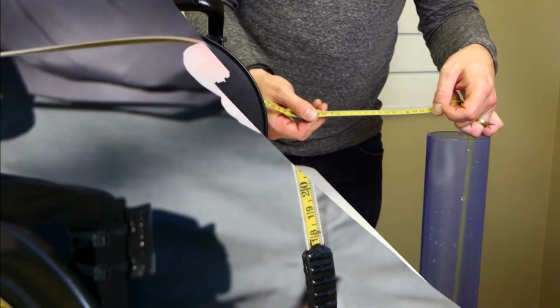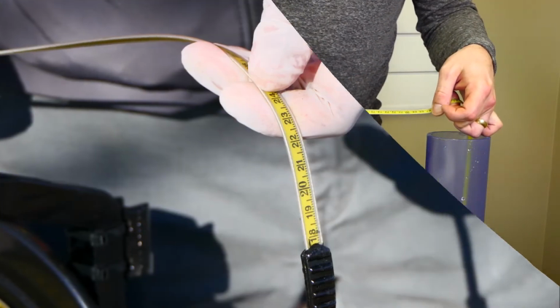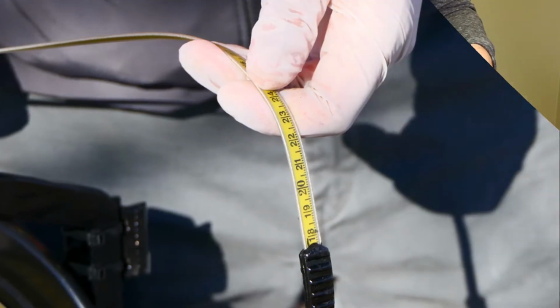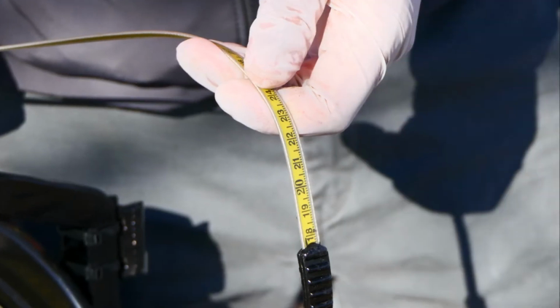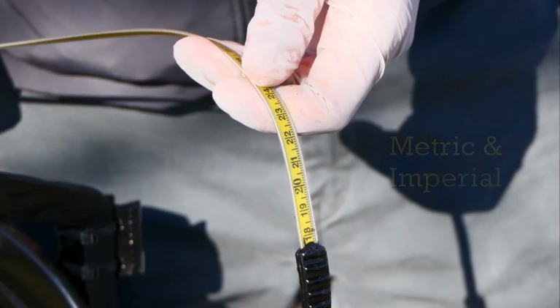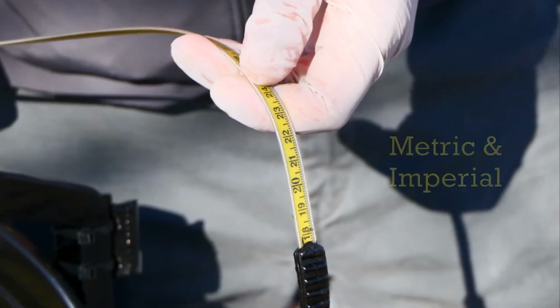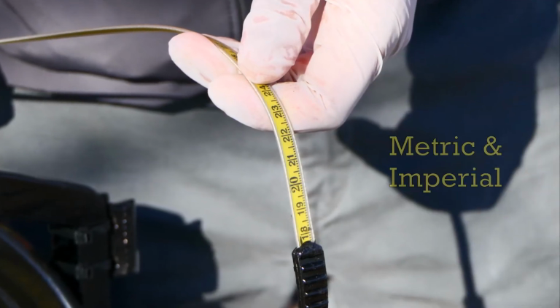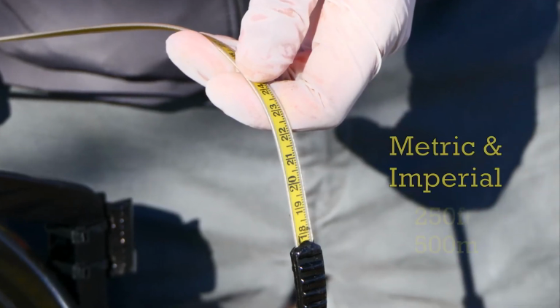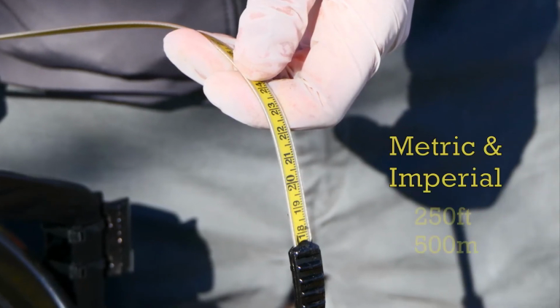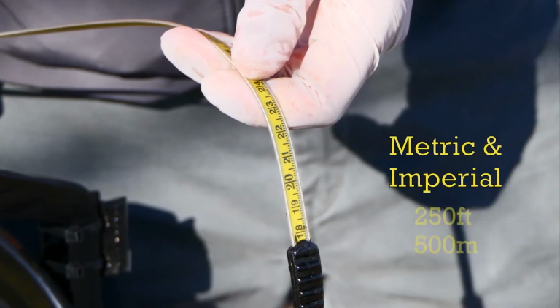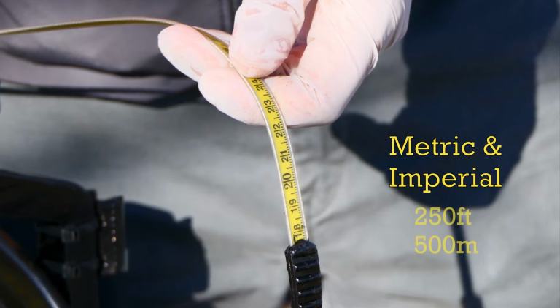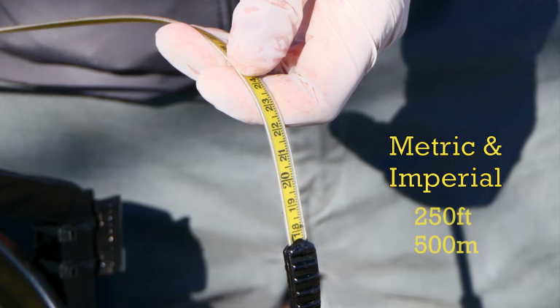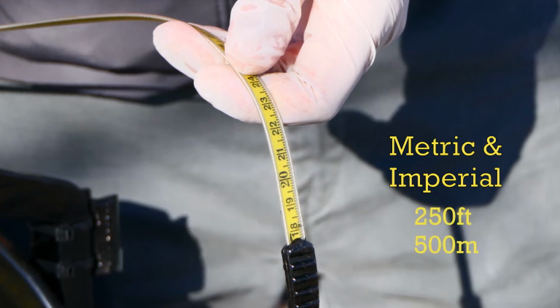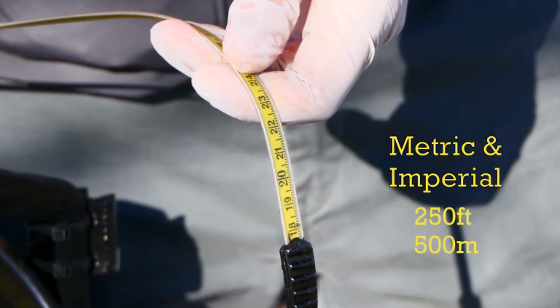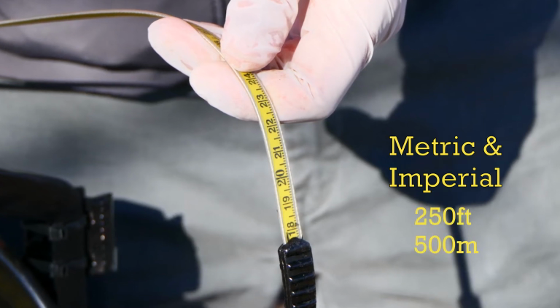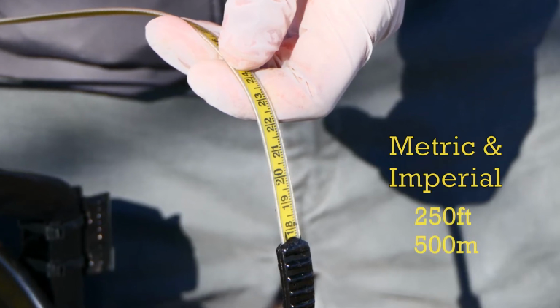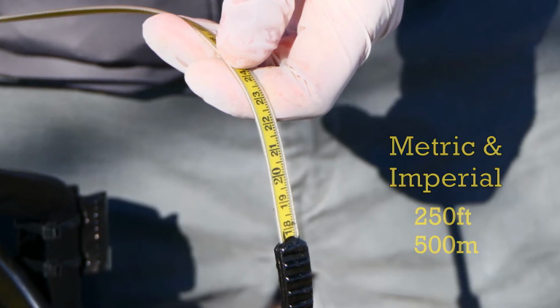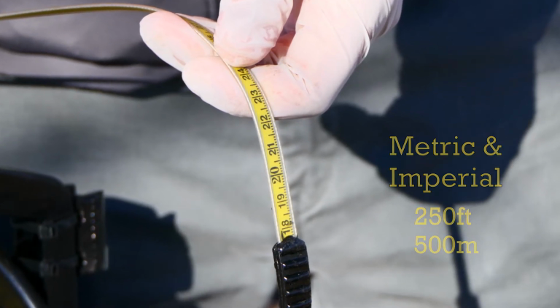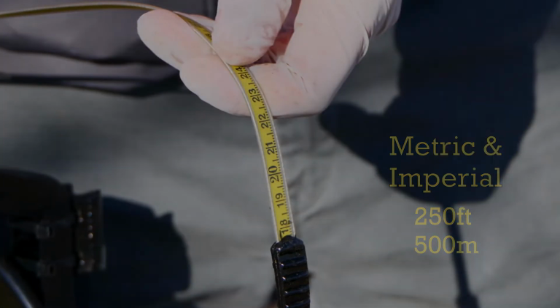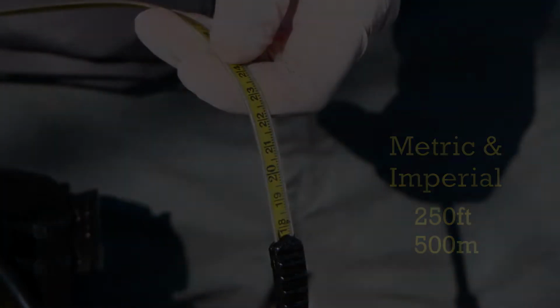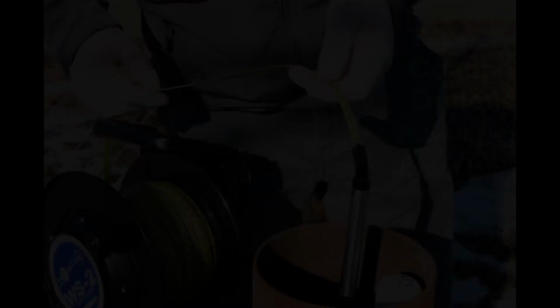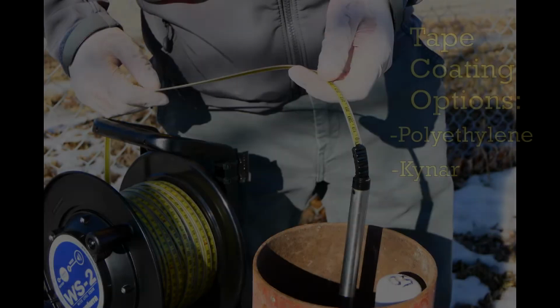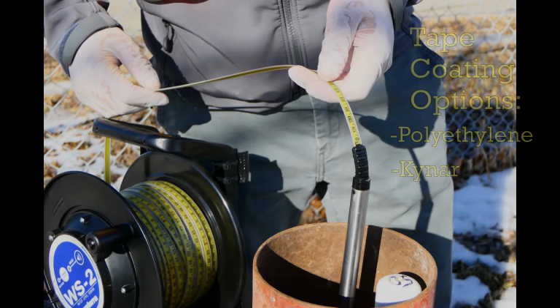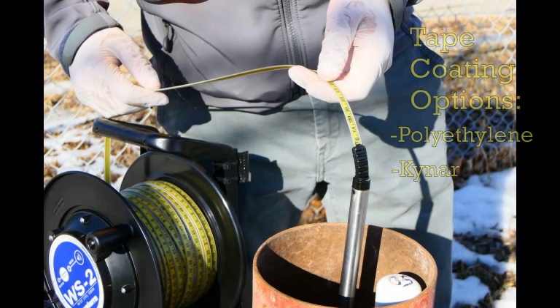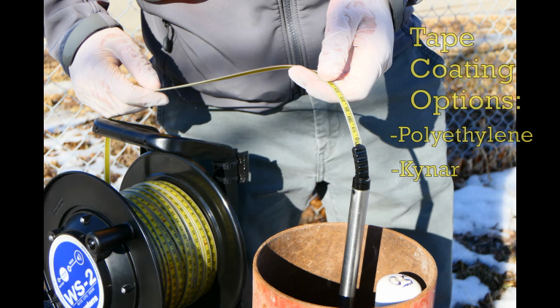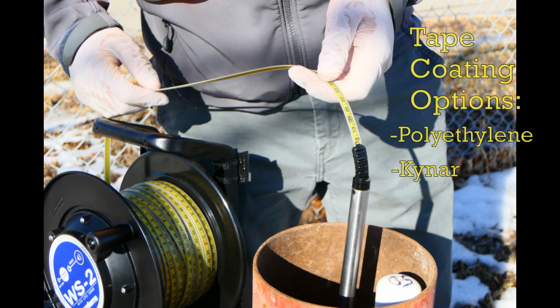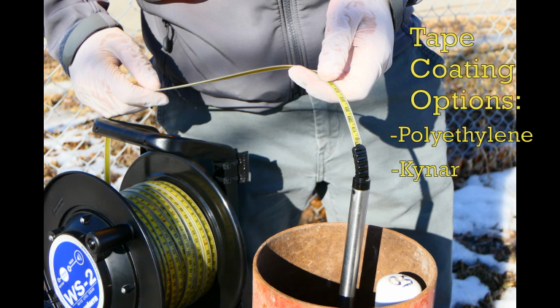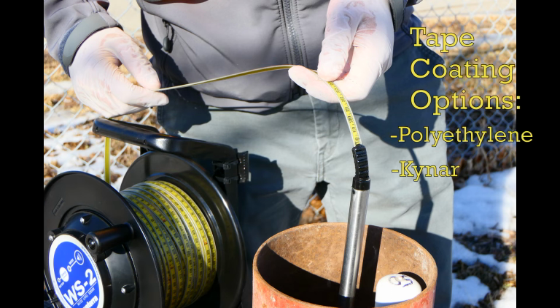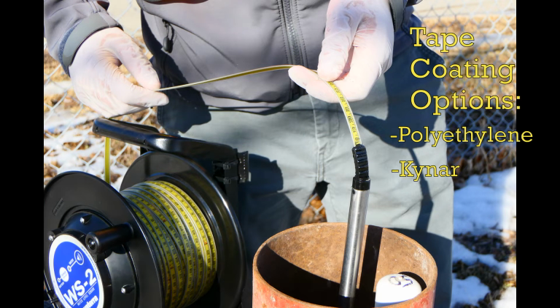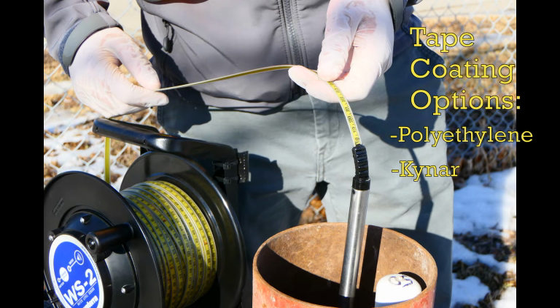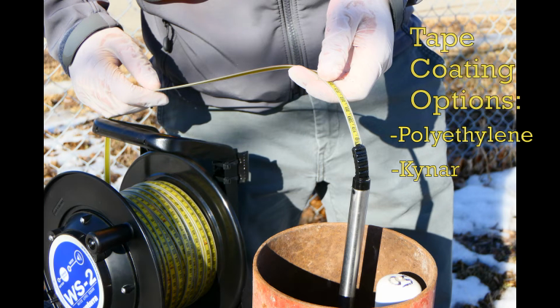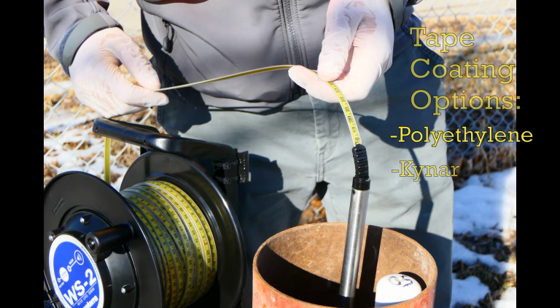This tape is available in metric and imperial and comes in lengths up to 250 feet or 500 meters. The graduated tape comes in two coating options: polyethylene or Kynar.